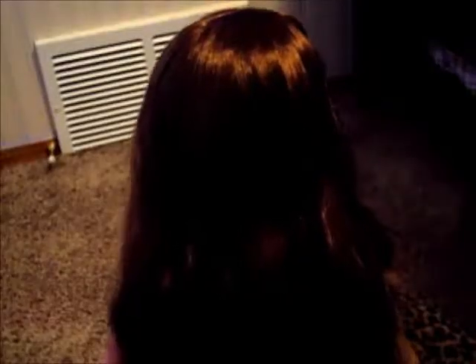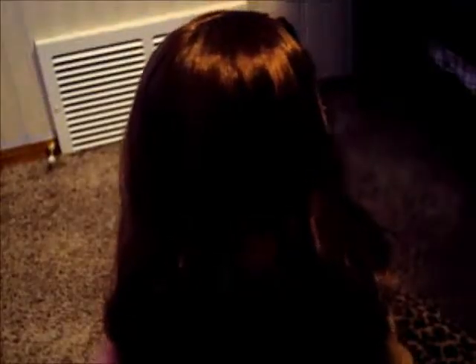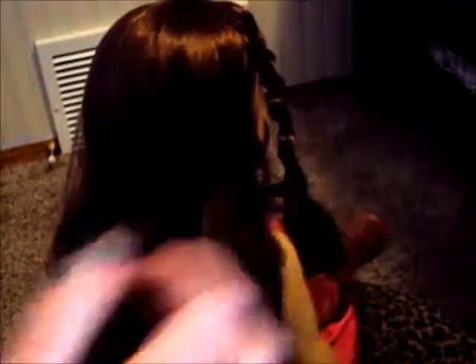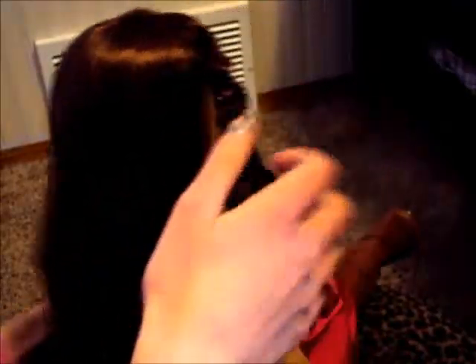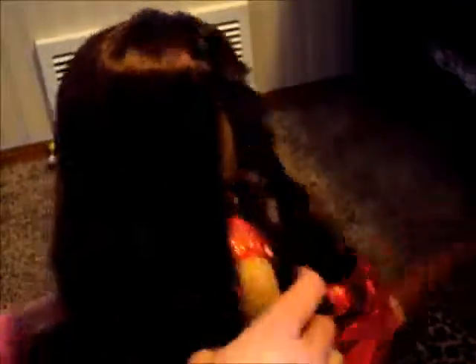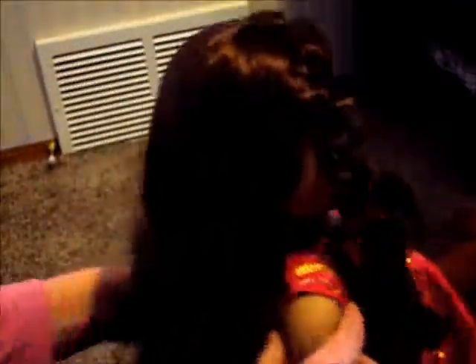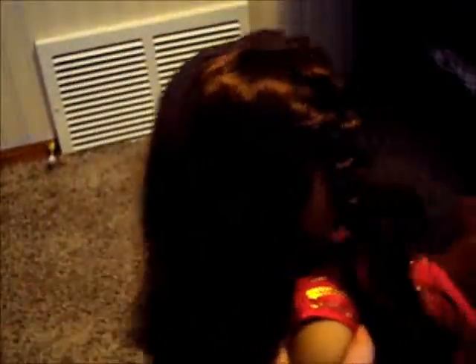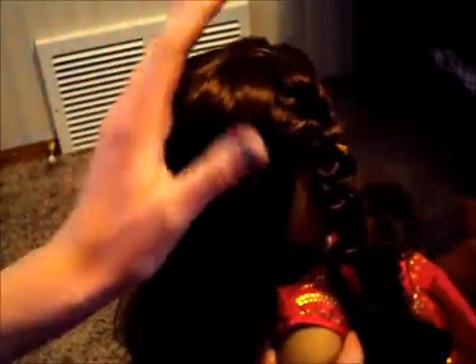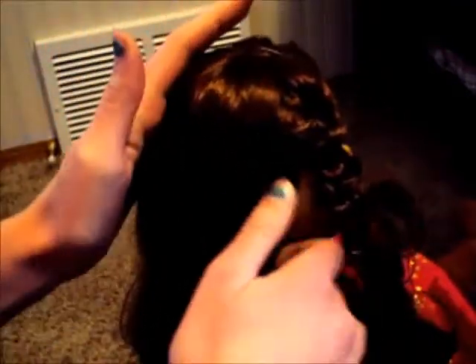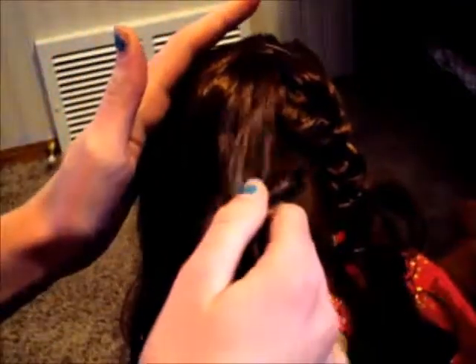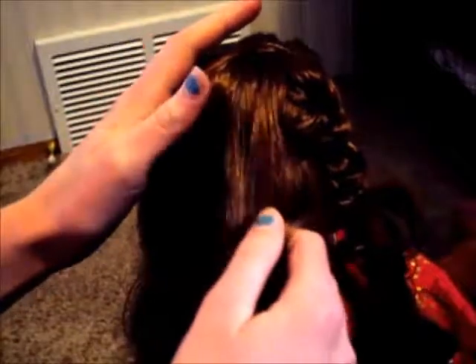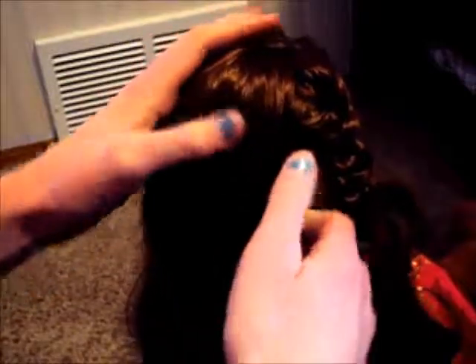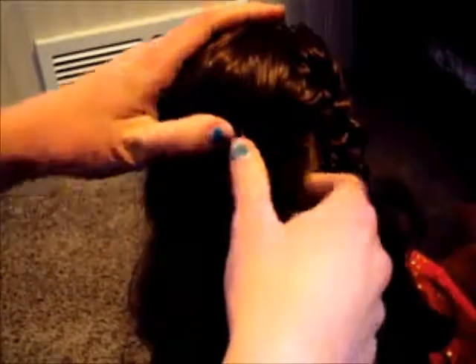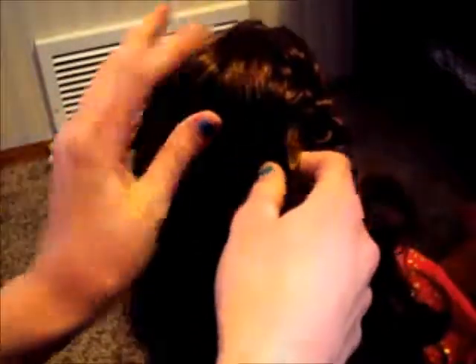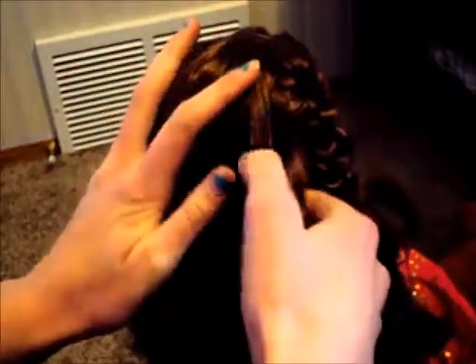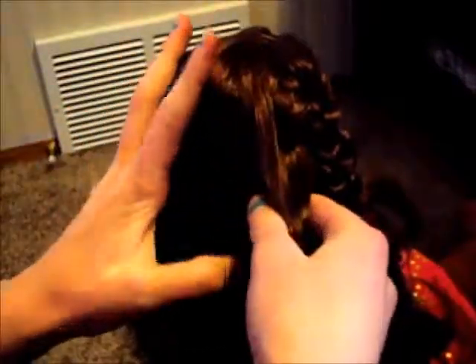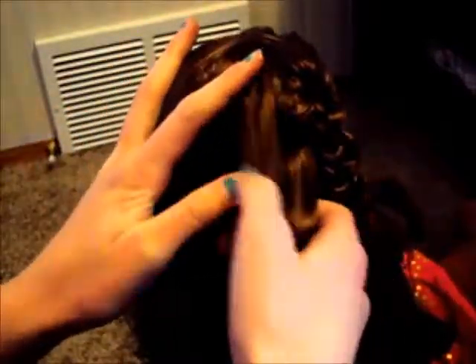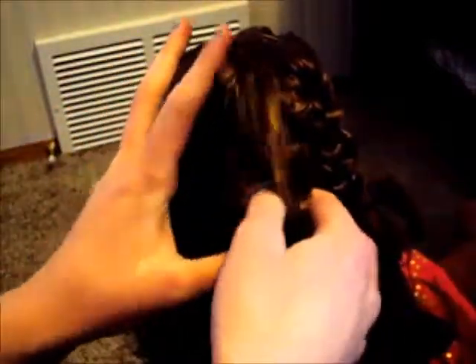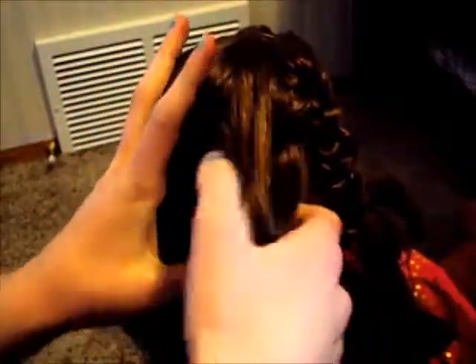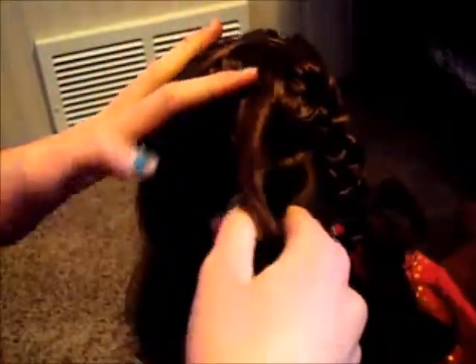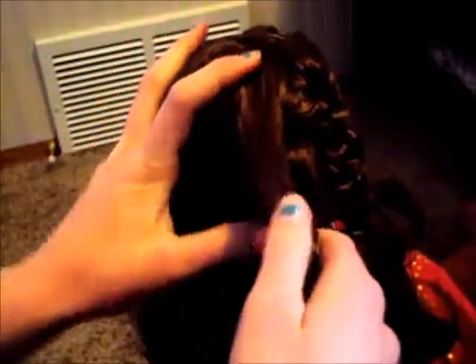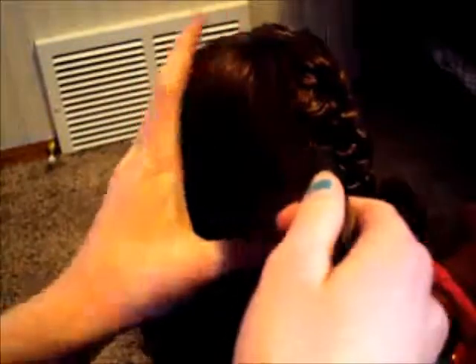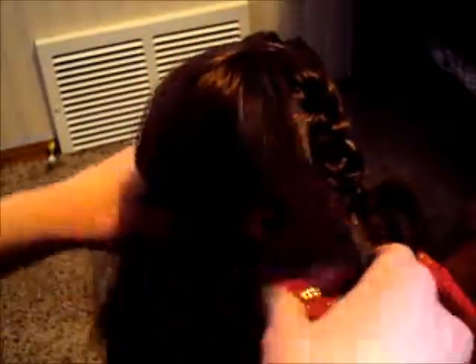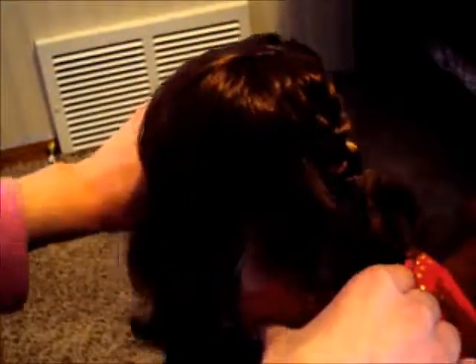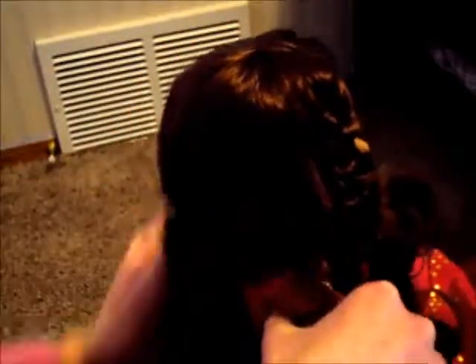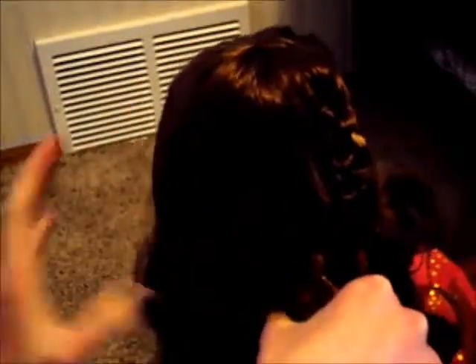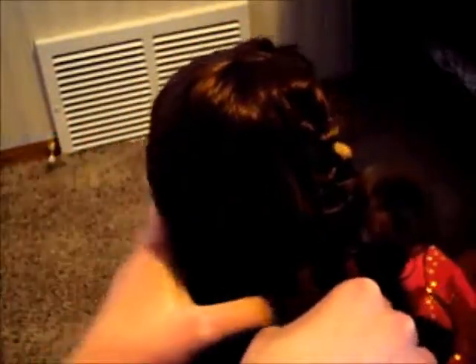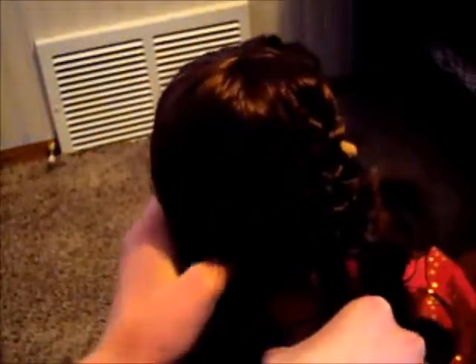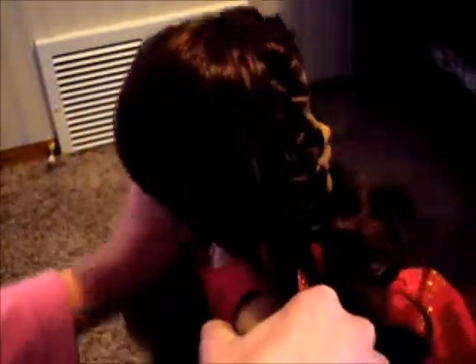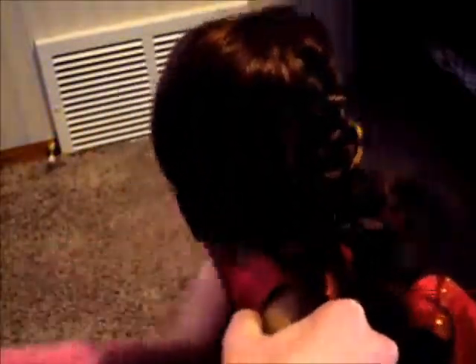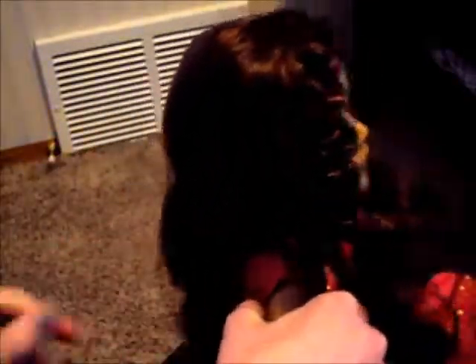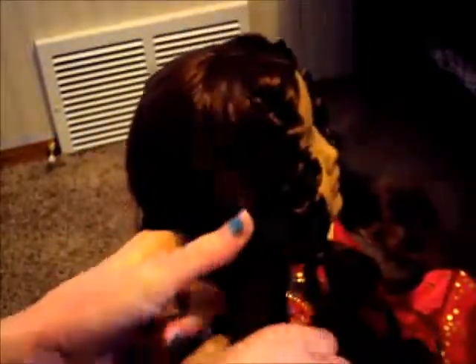Now that her hair is brushed, you're going to start on the side of her head and take a piece of hair about this big to start your braid. It's just a basic braid at the beginning.